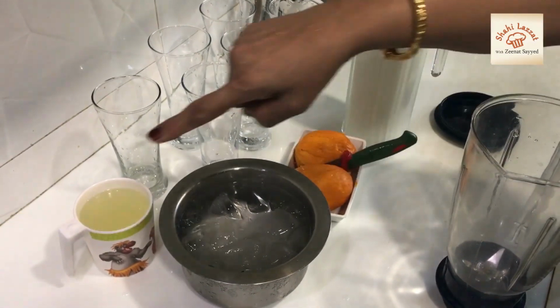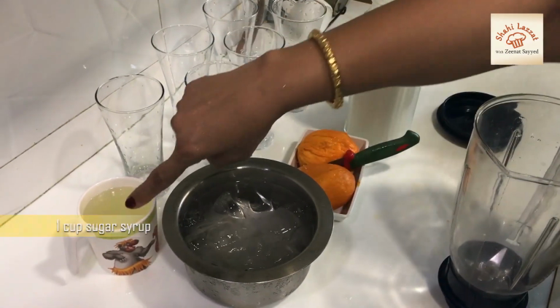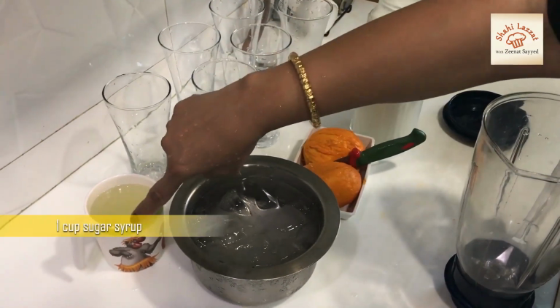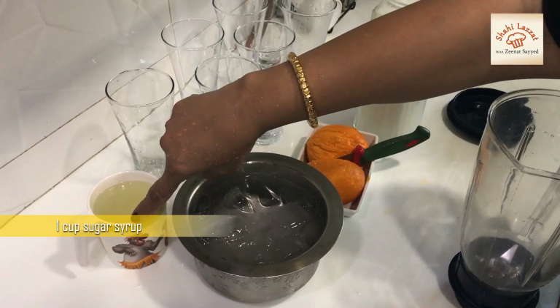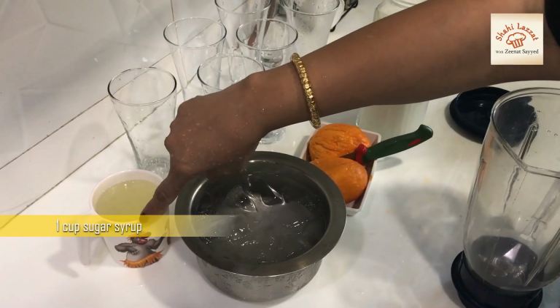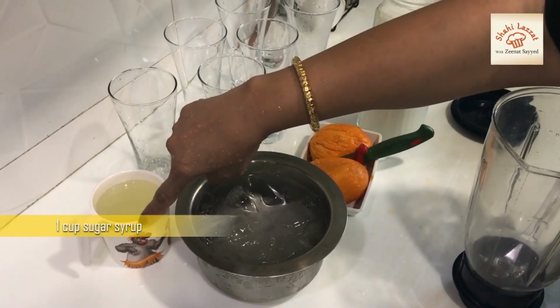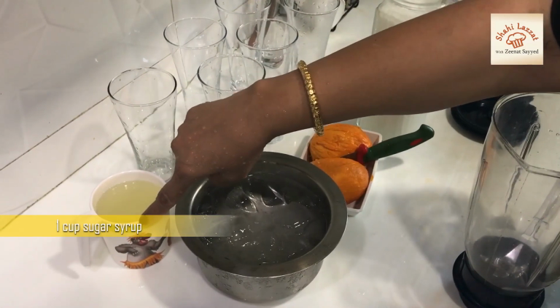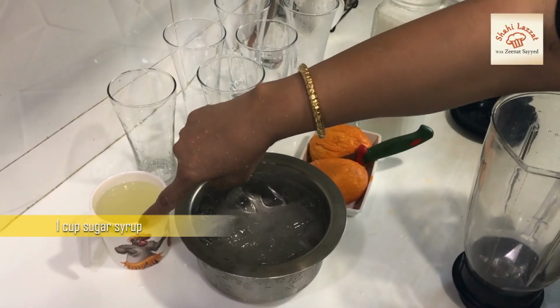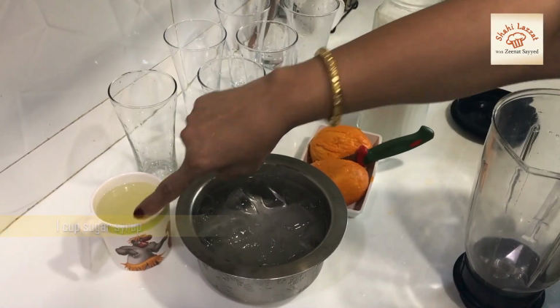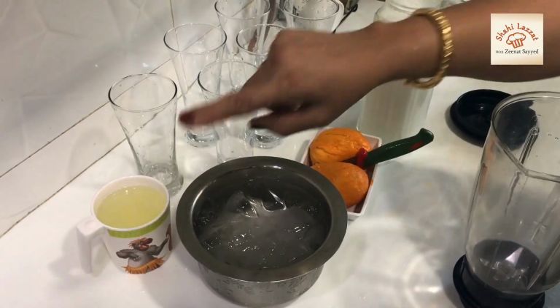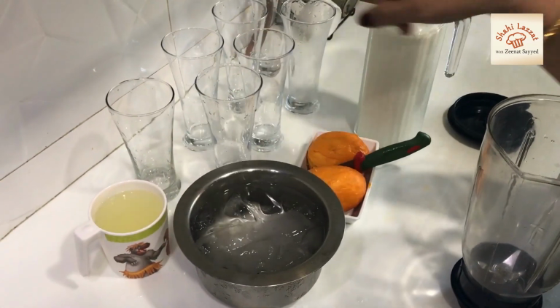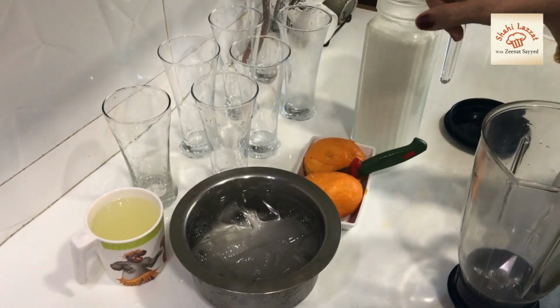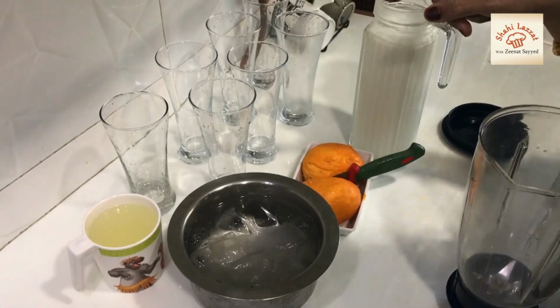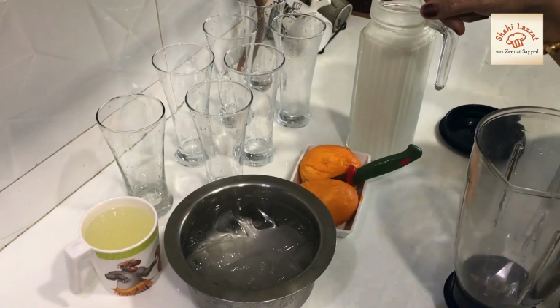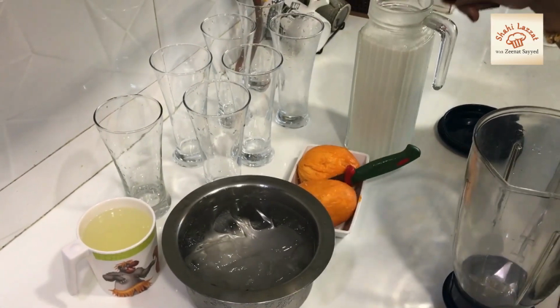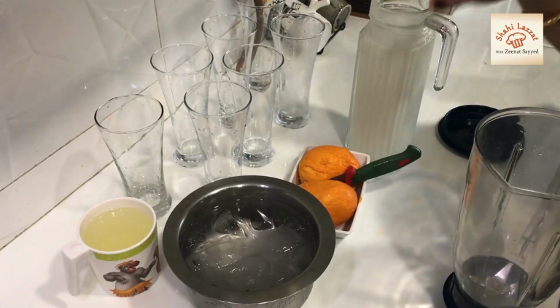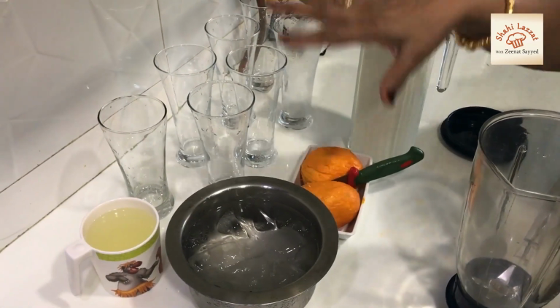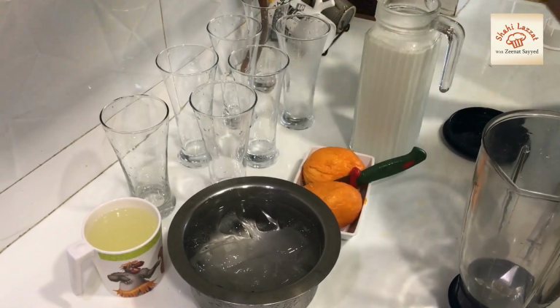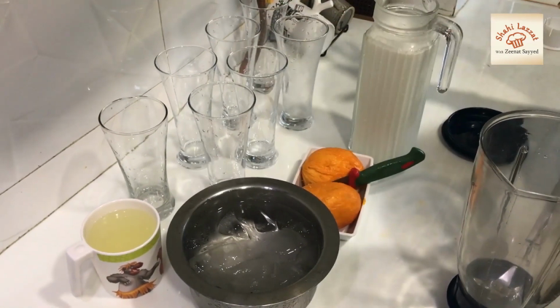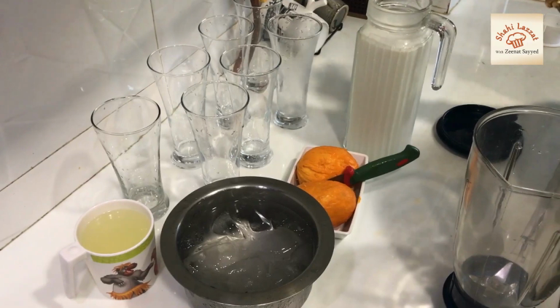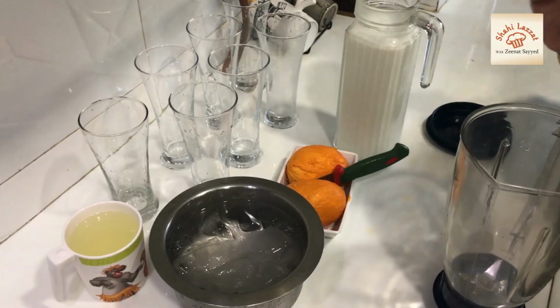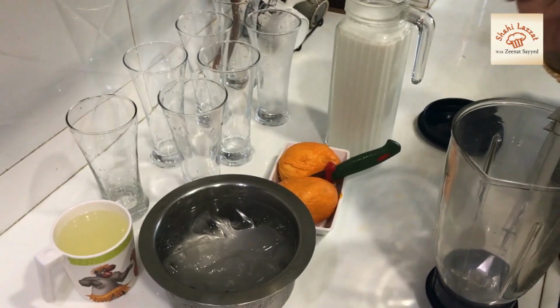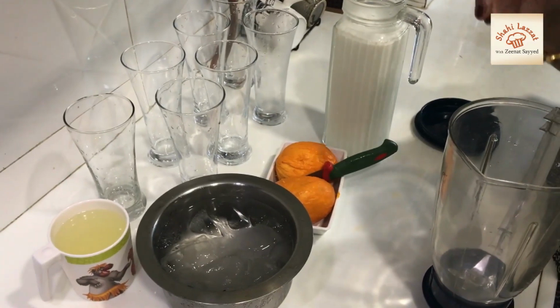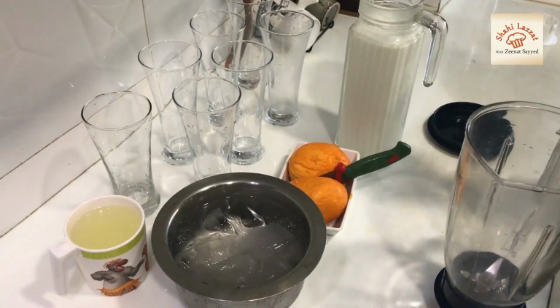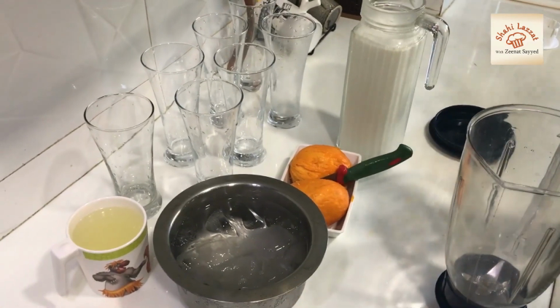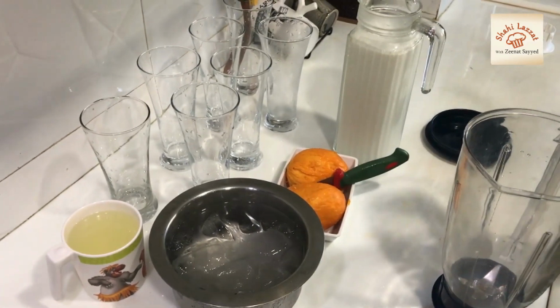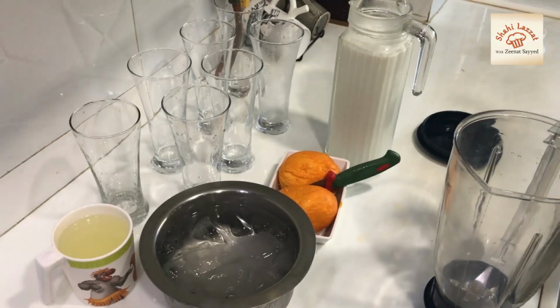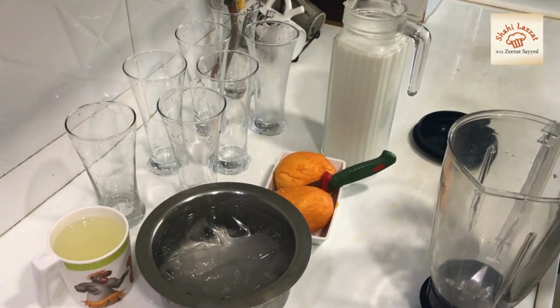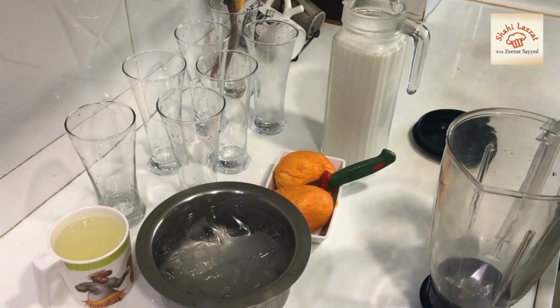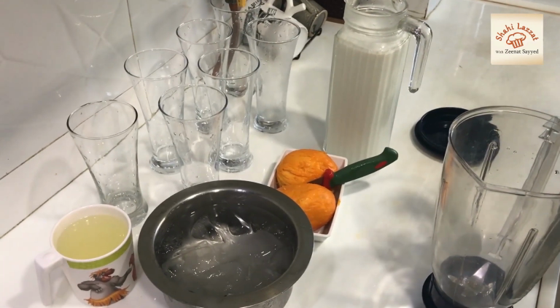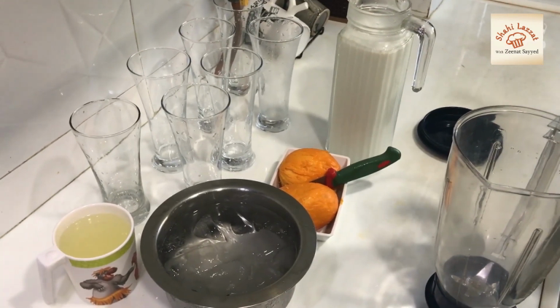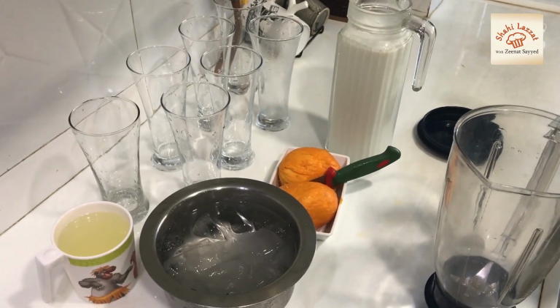I will add 1 cup of olive oil so that it will dissolve. I will add glasses here and I will add a light color.